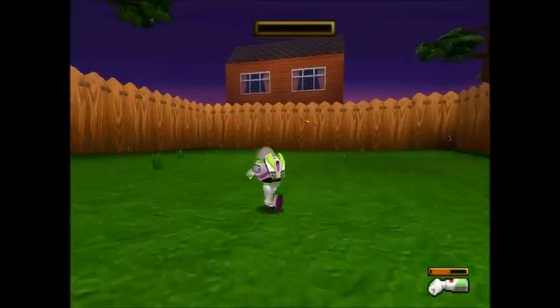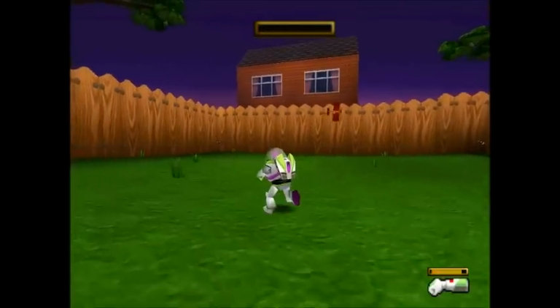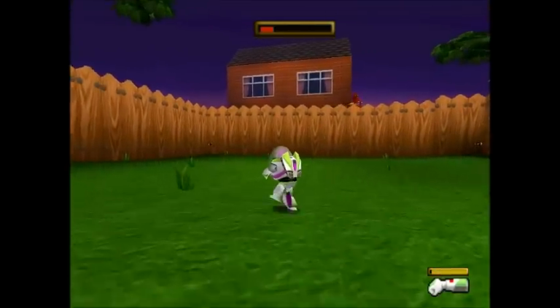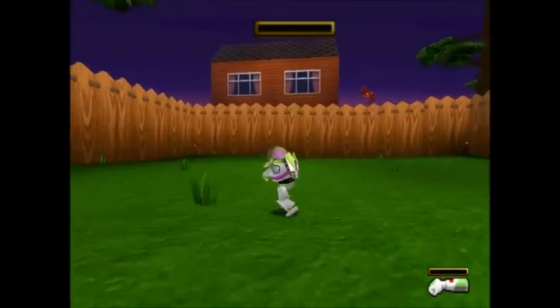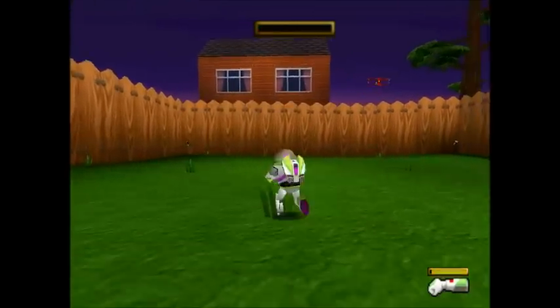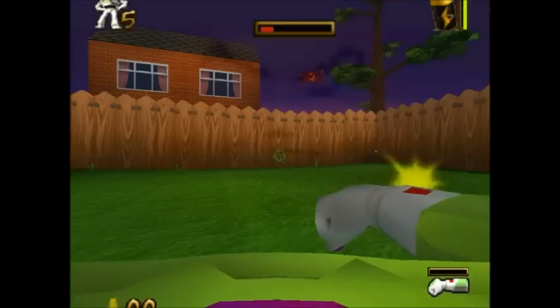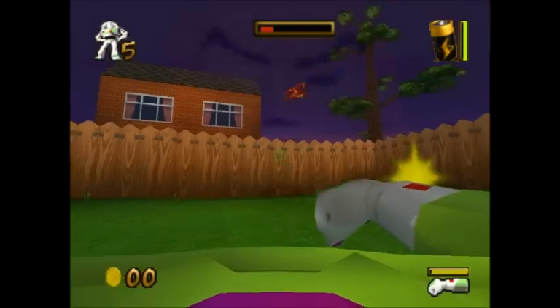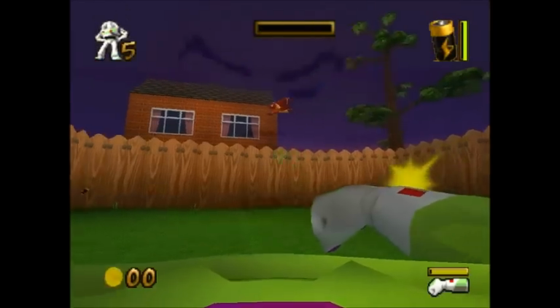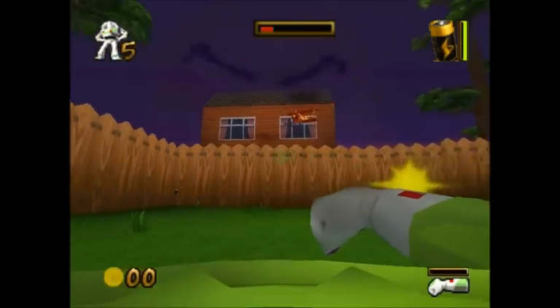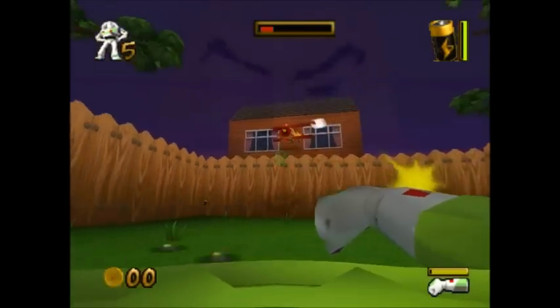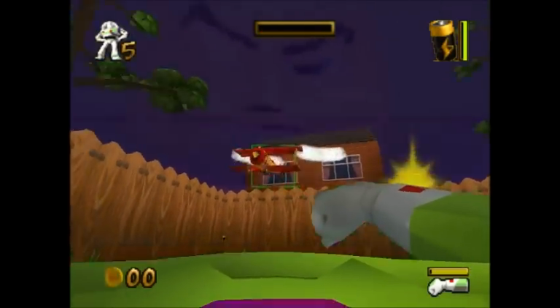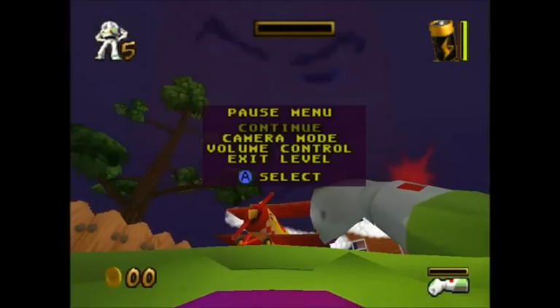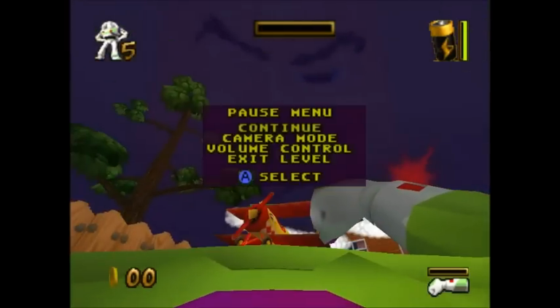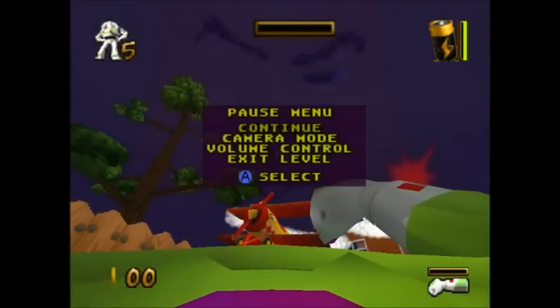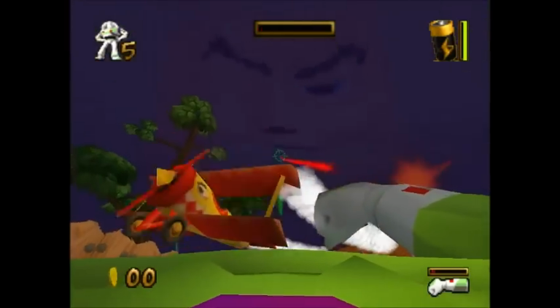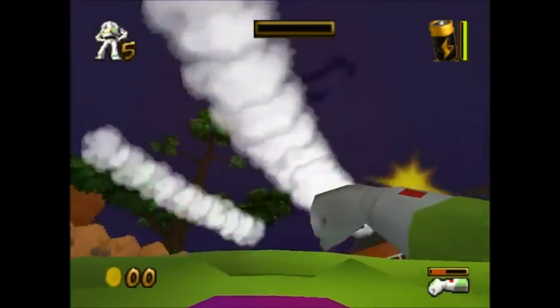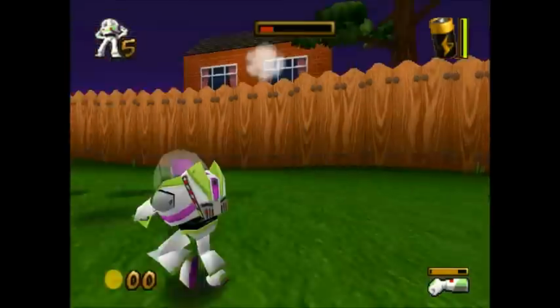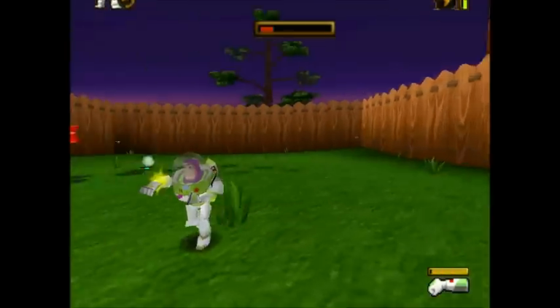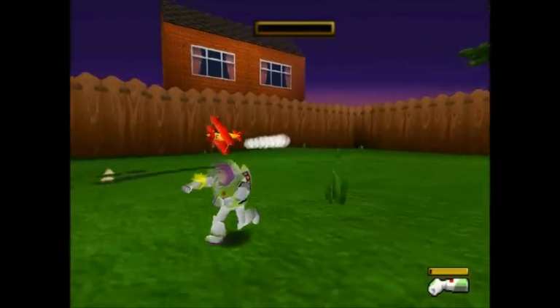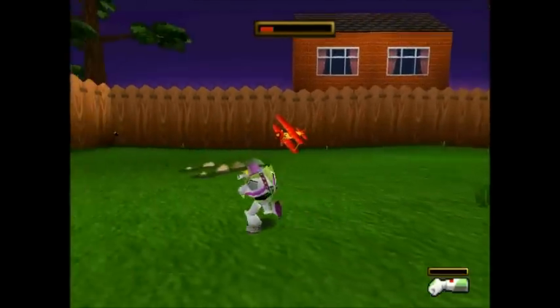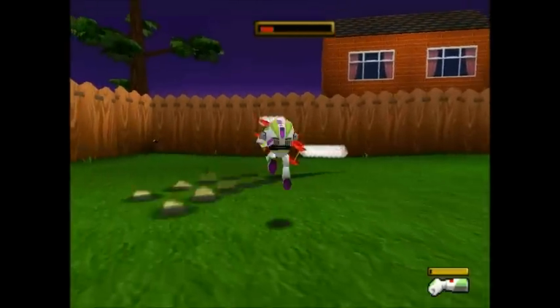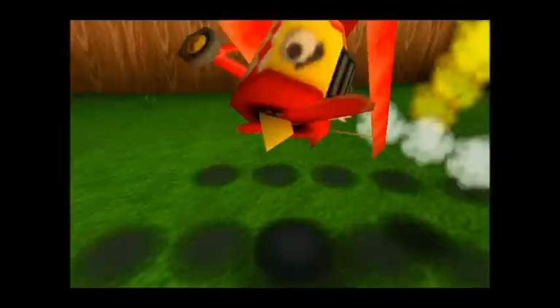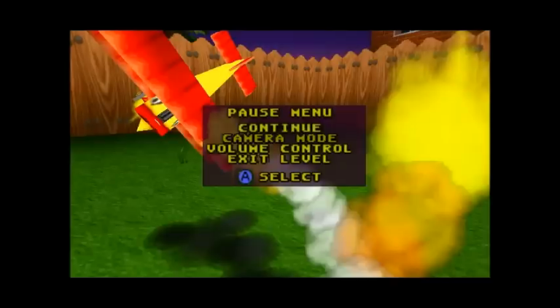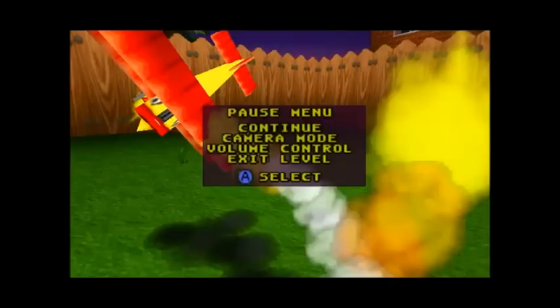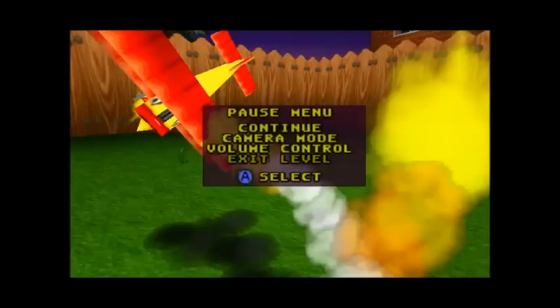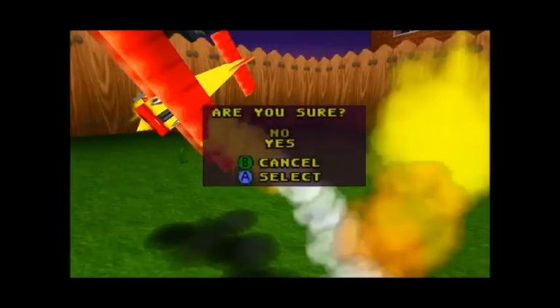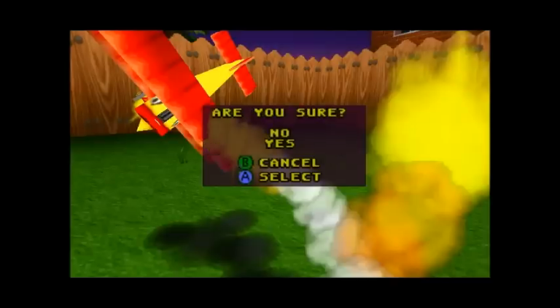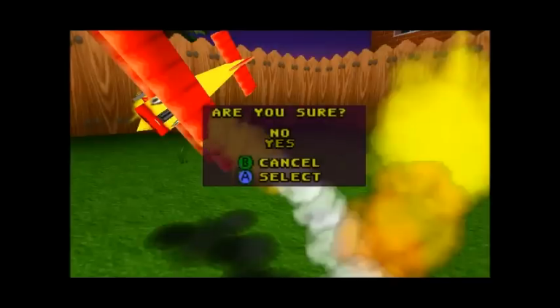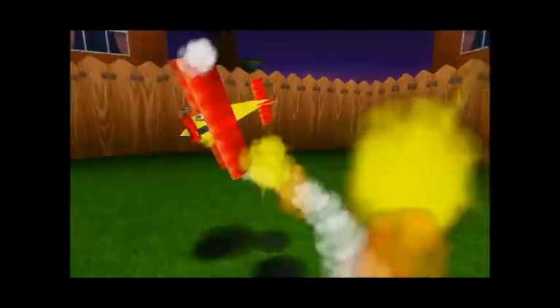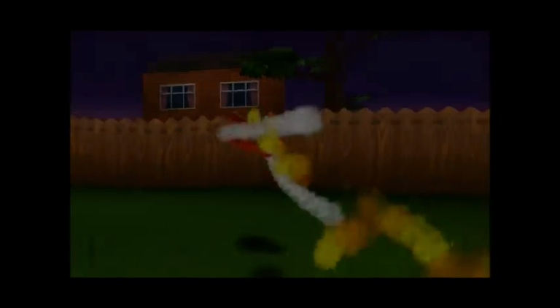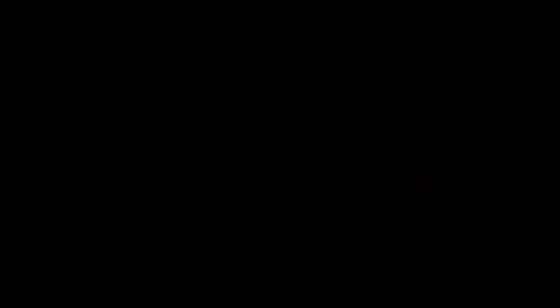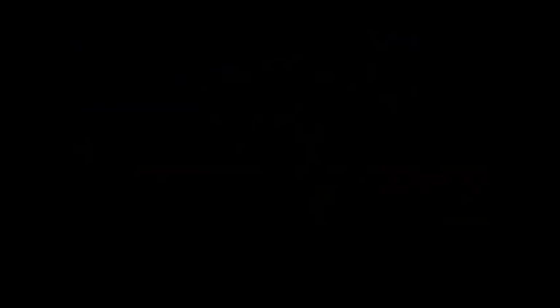Then you're going to want to stand right here. Aim in, look up, and hopefully you hit him. I do miss quite often. After you hit him, the game auto-saves and you exit the level.